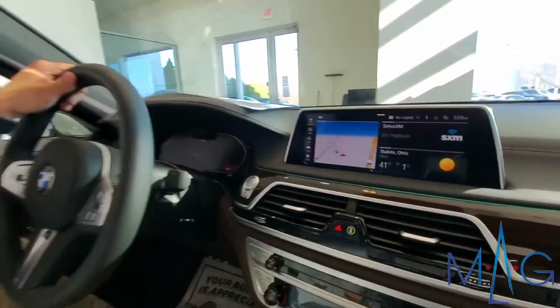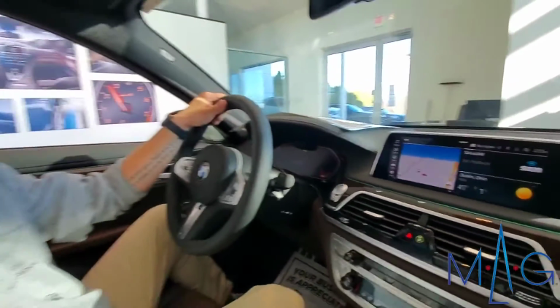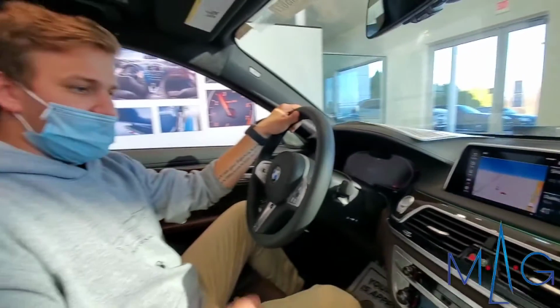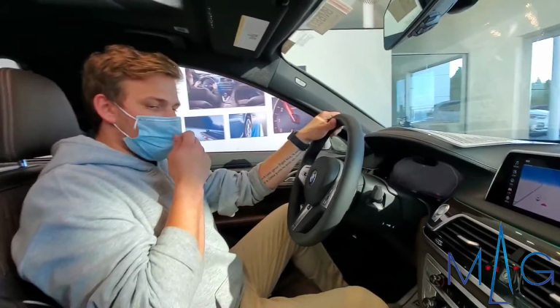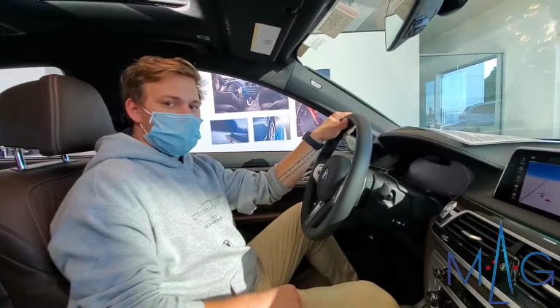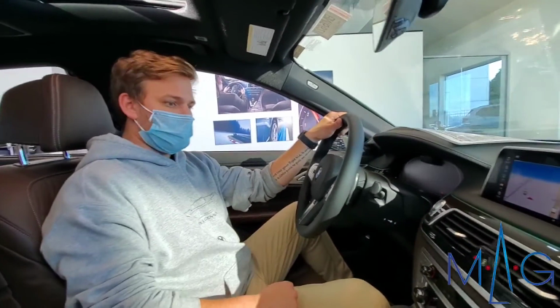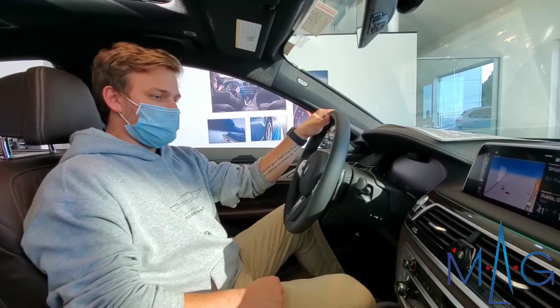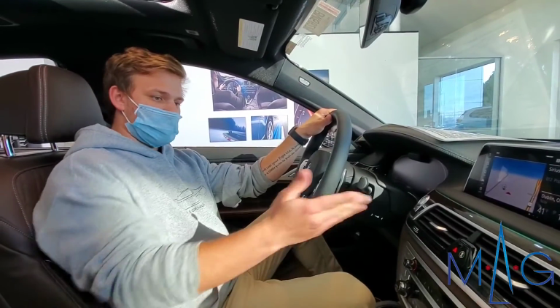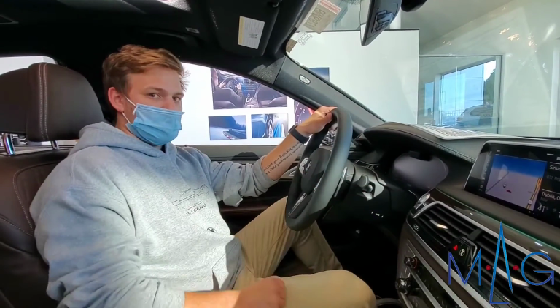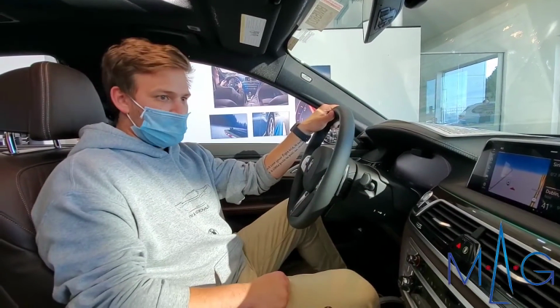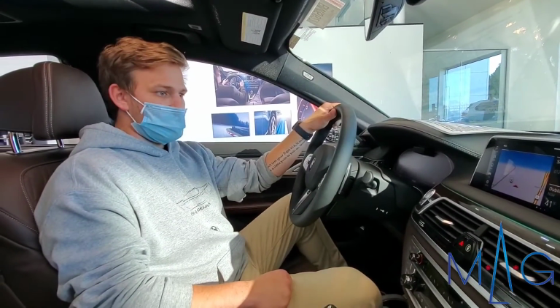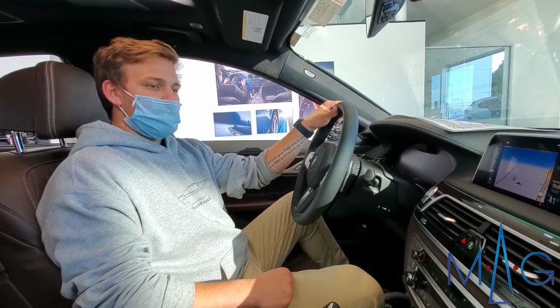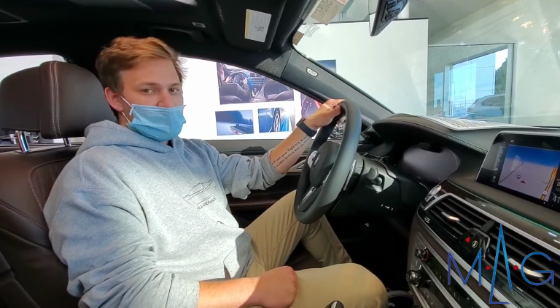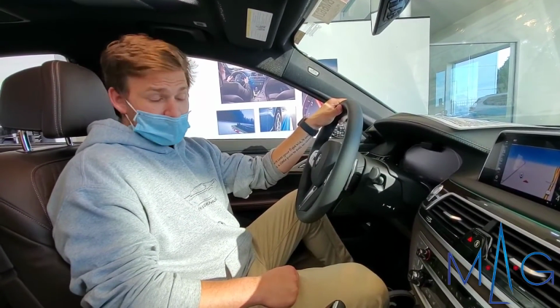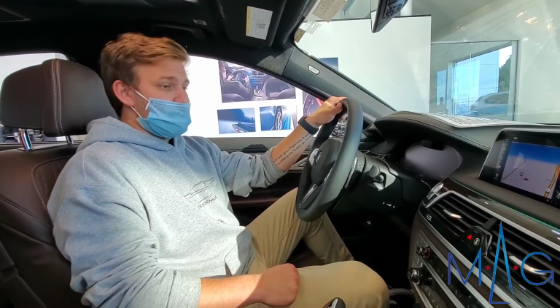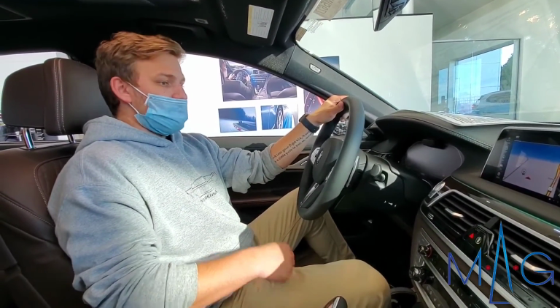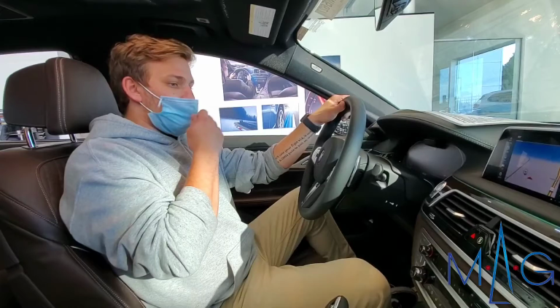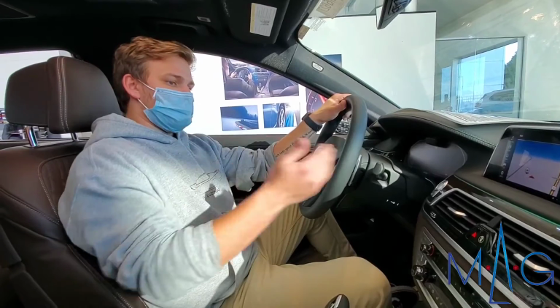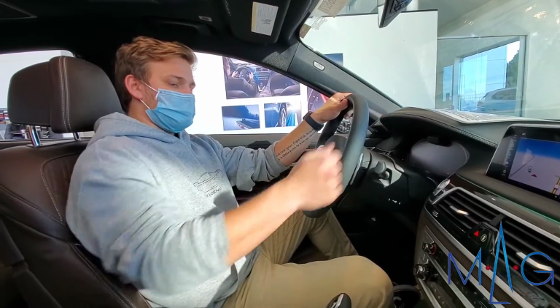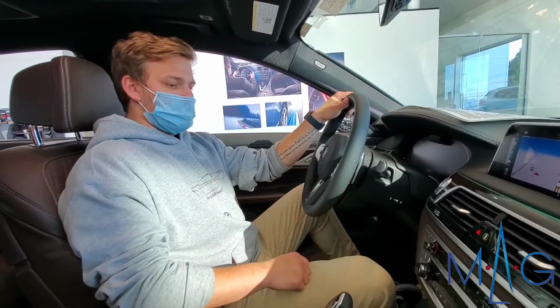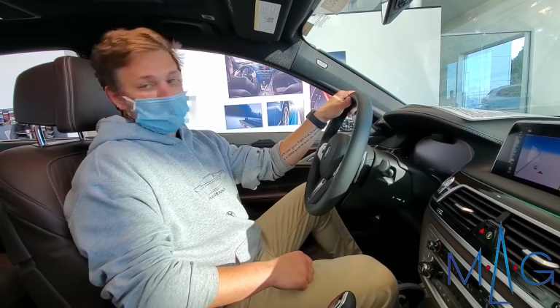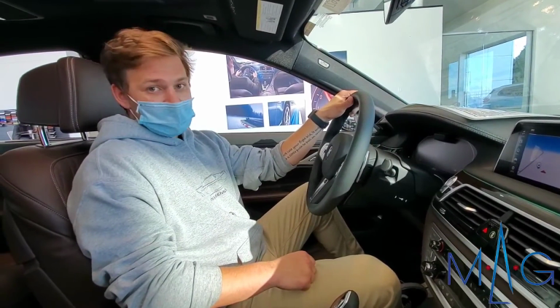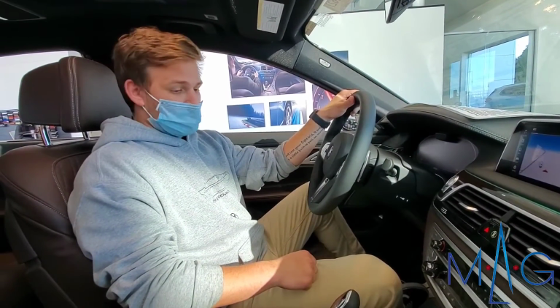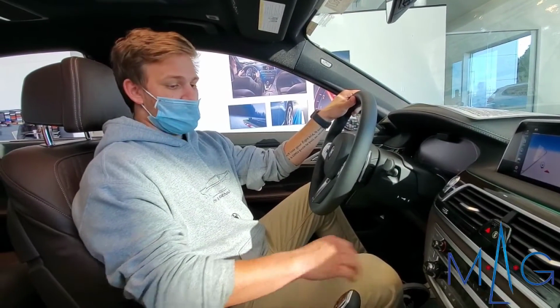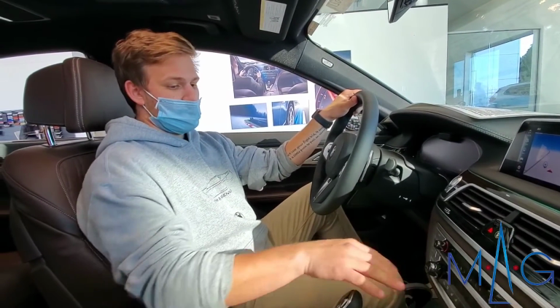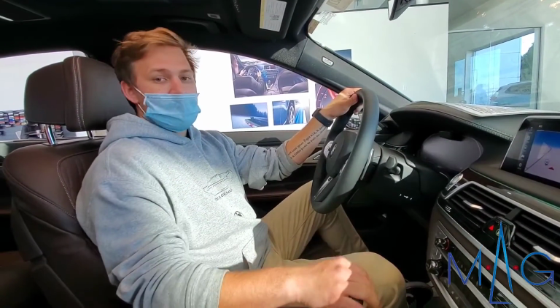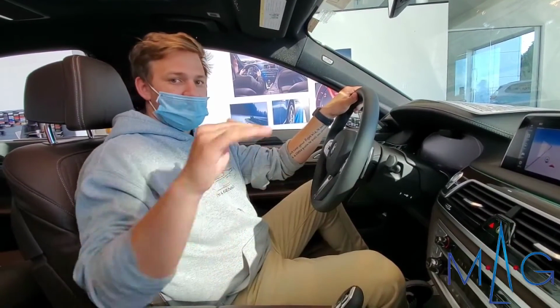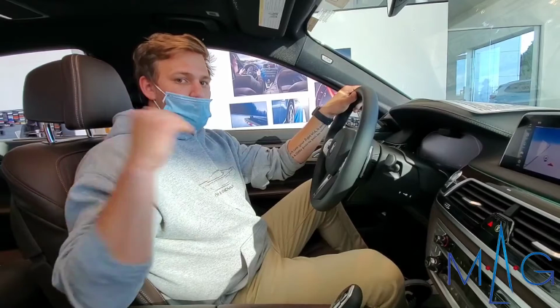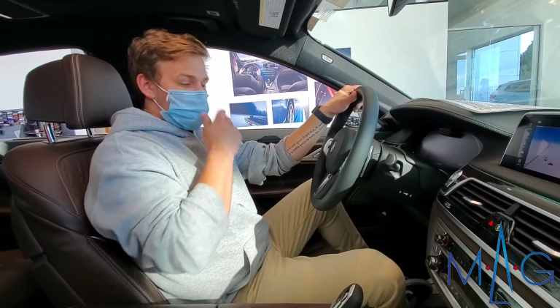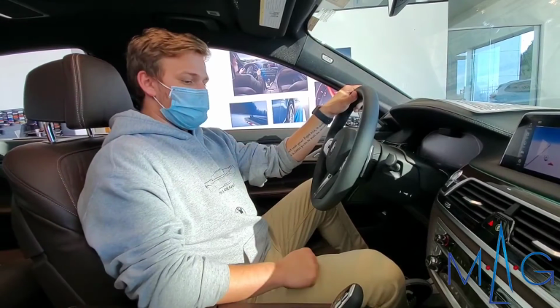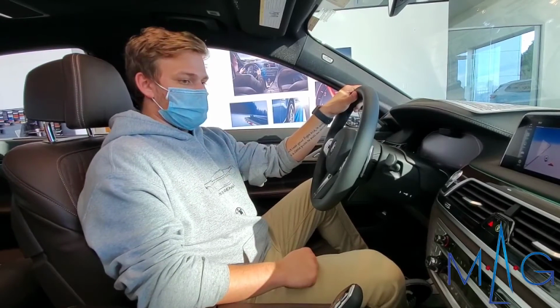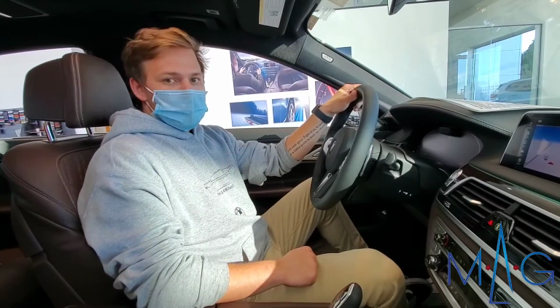So you can use that feature to do just about anything in the car. You can have her change the ambient lighting like I just did, change the radio station, open up different folders in the iDrive system, and you can even in some models have her change the temperature in different zones, which is a very cool feature by BMW.